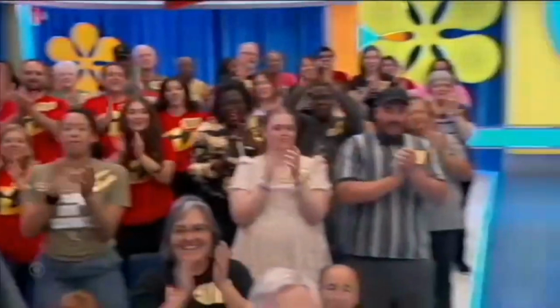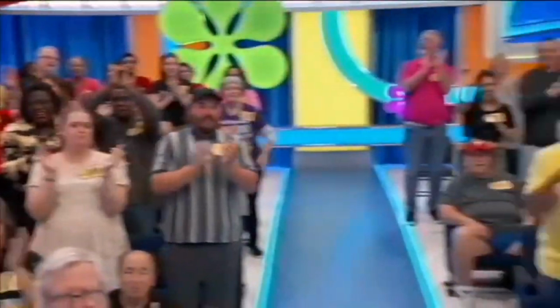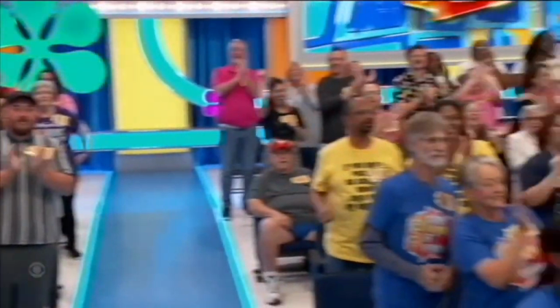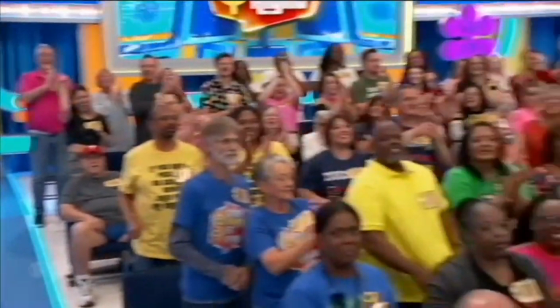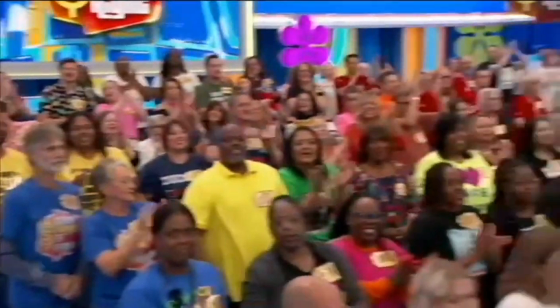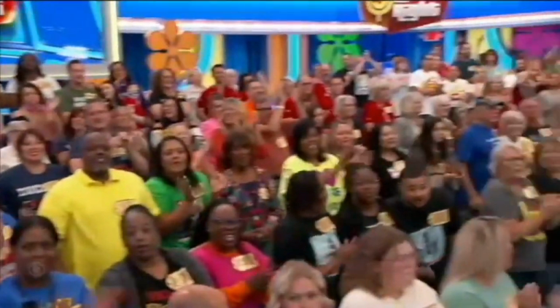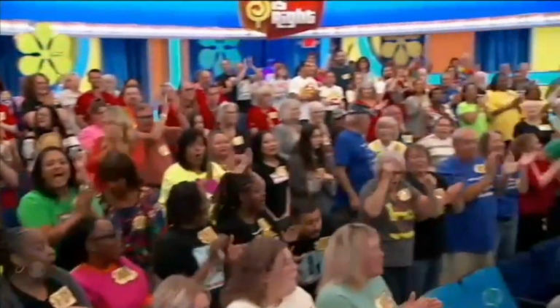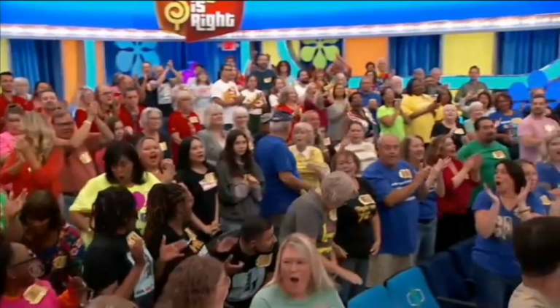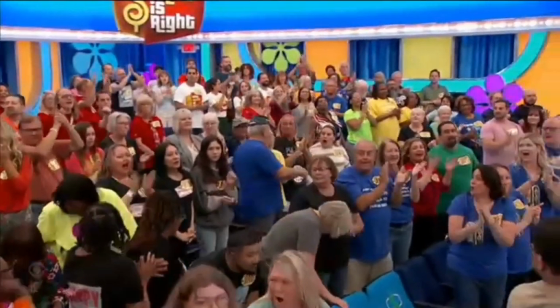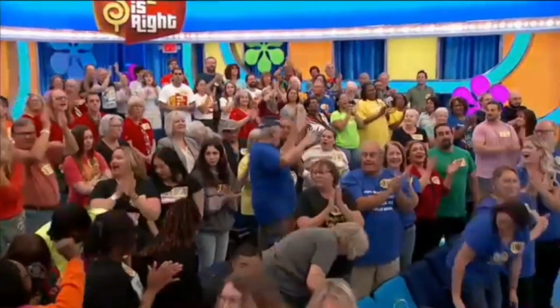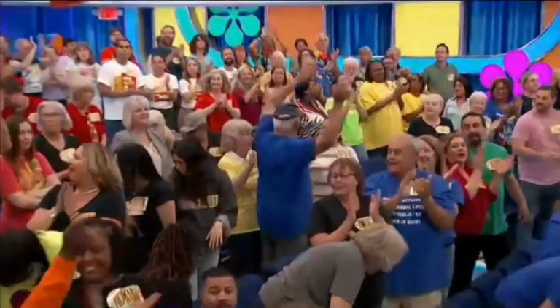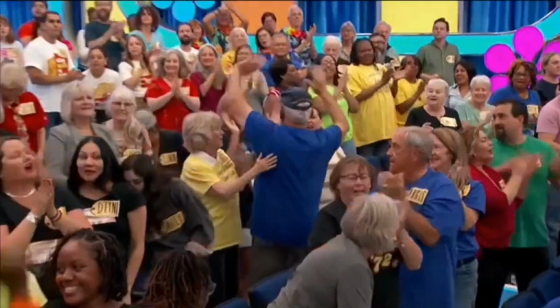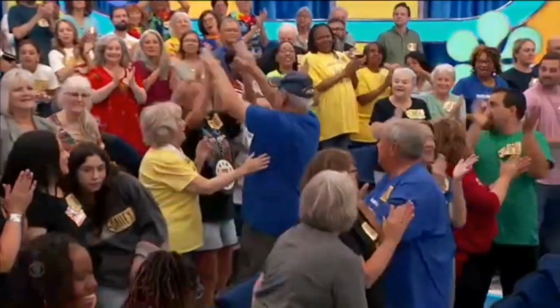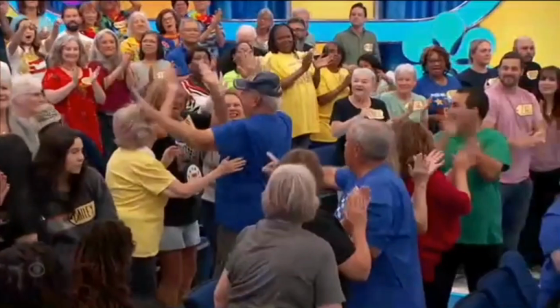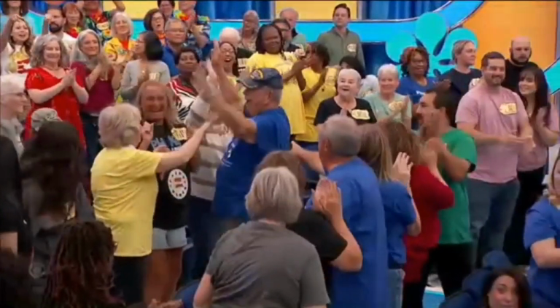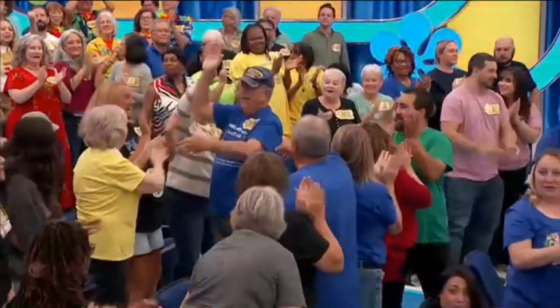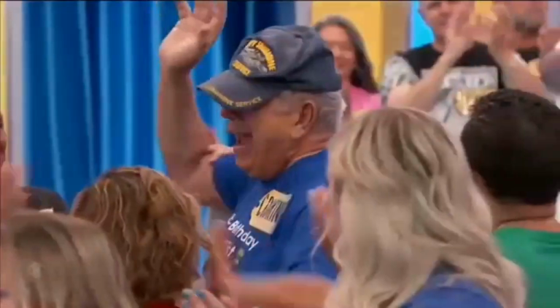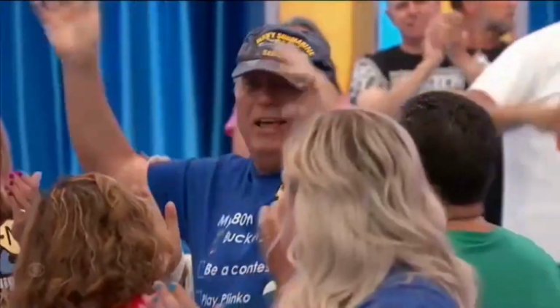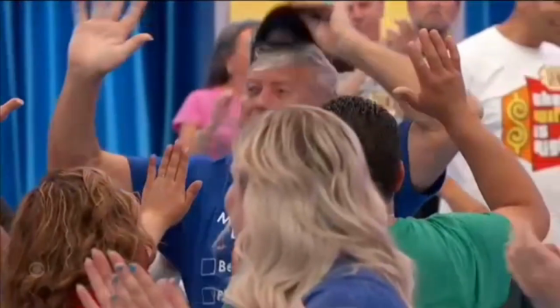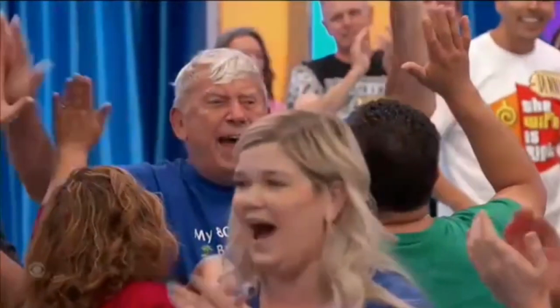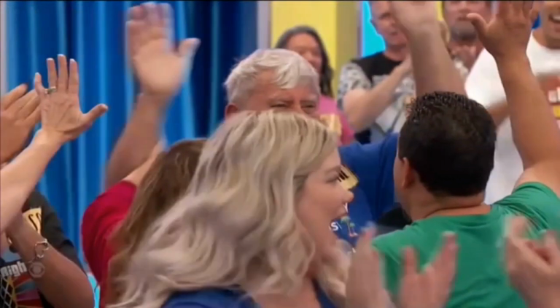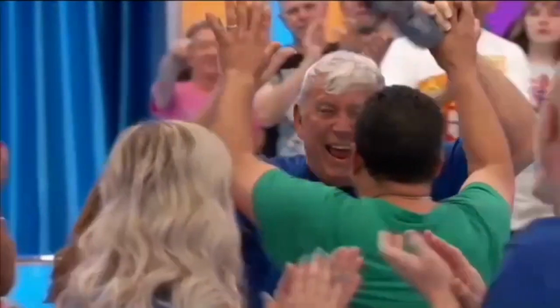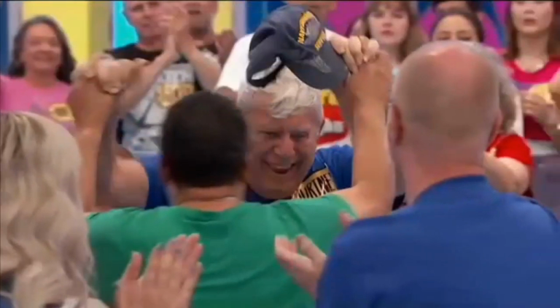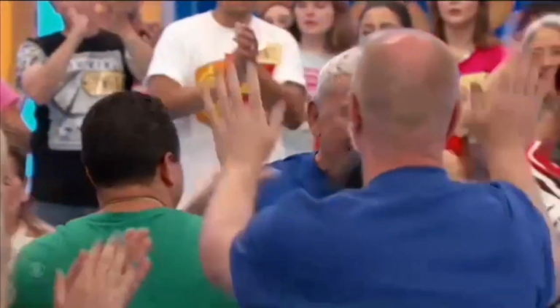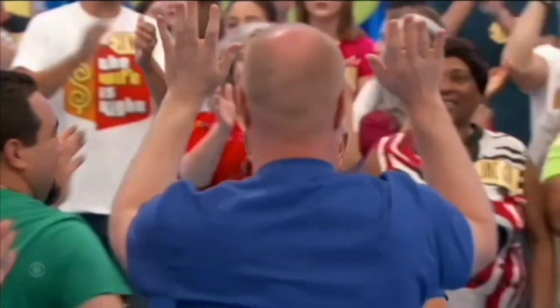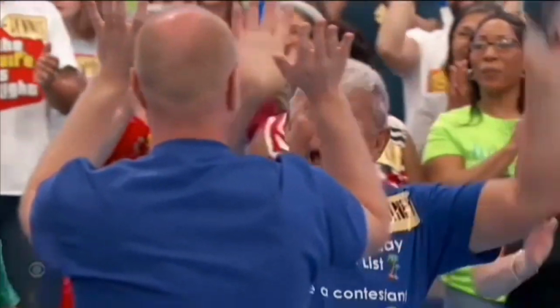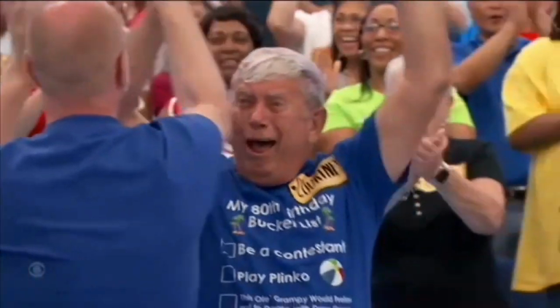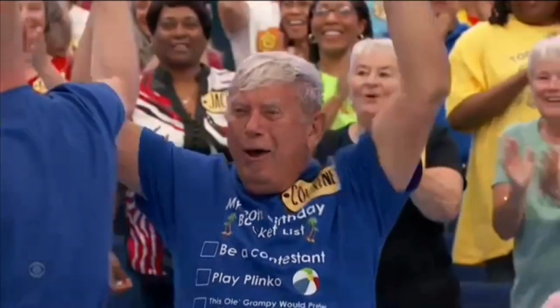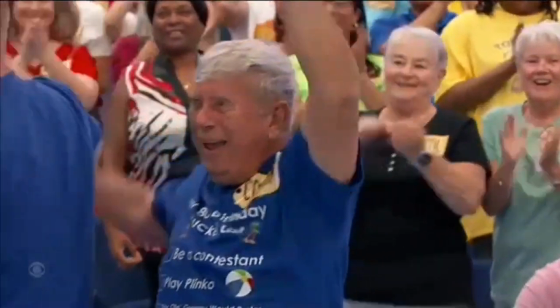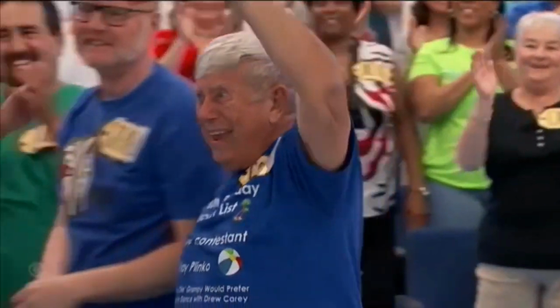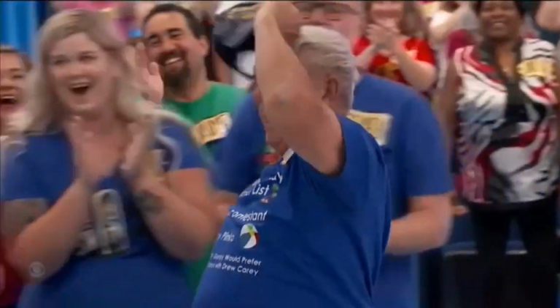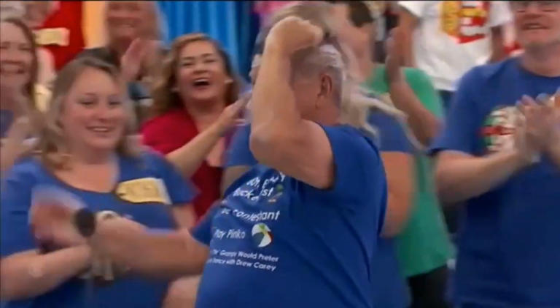Courtney Roberts, come on down! You're the next contestant on The Price is Right! Welcome to the show.